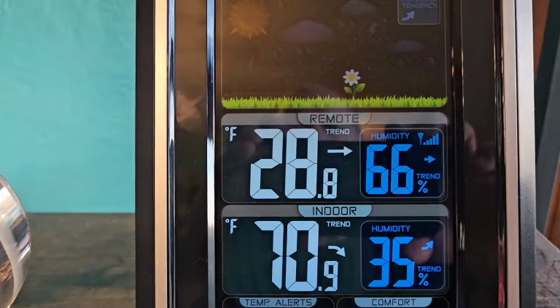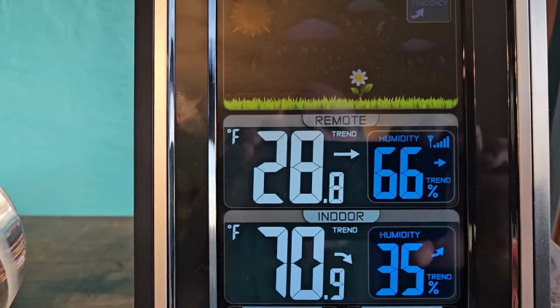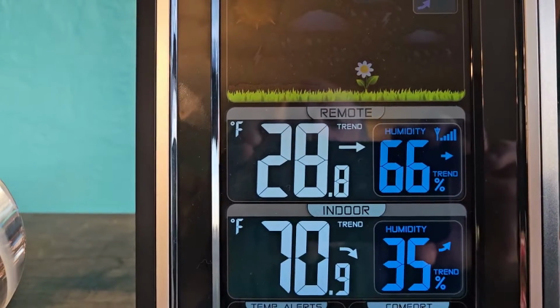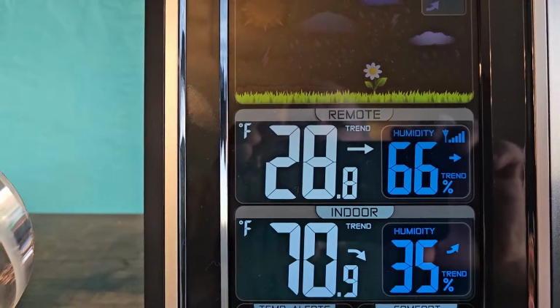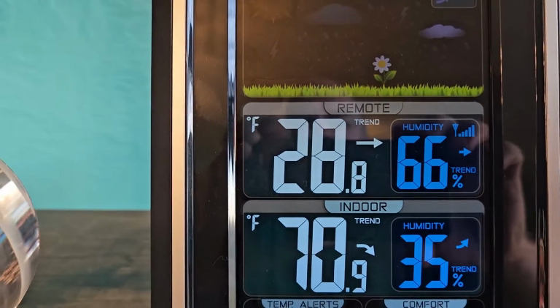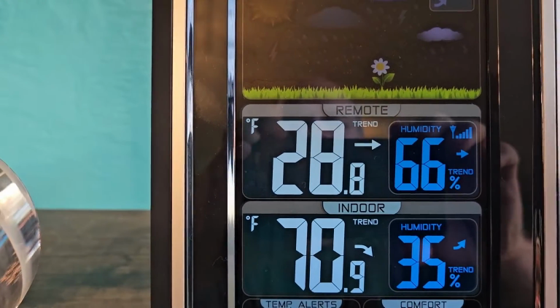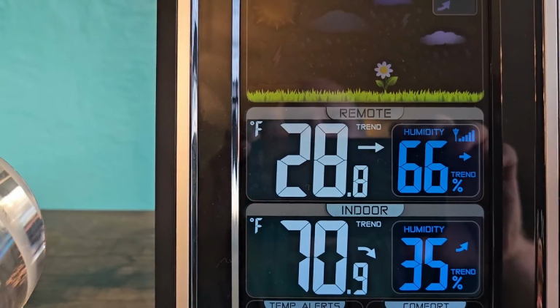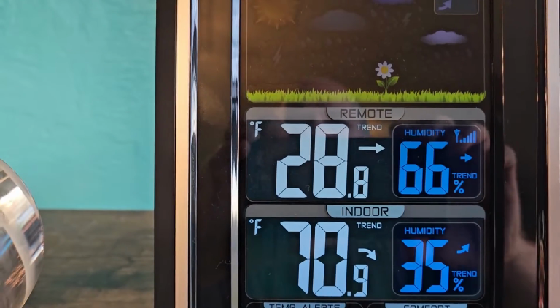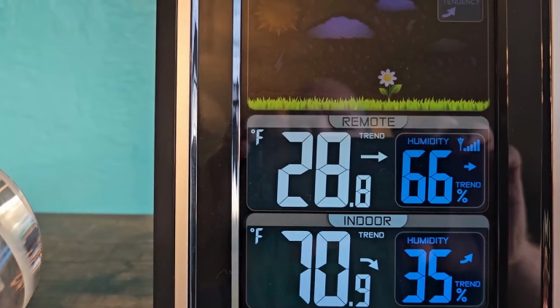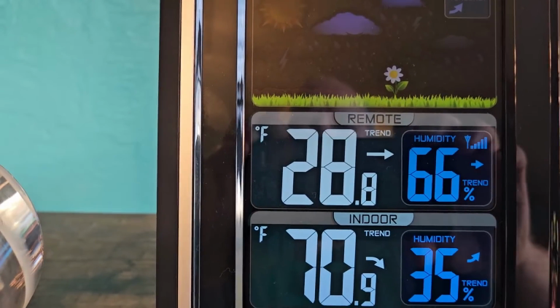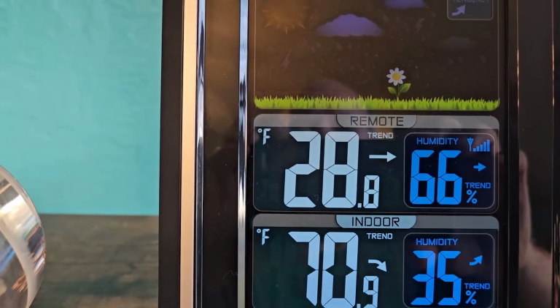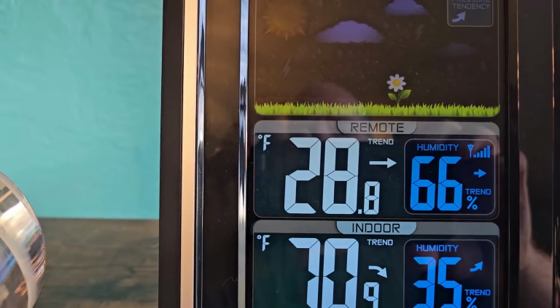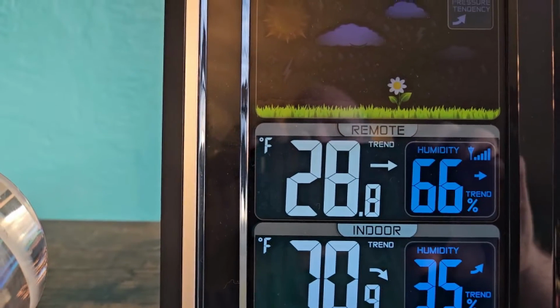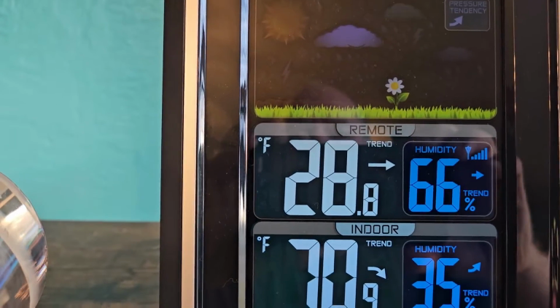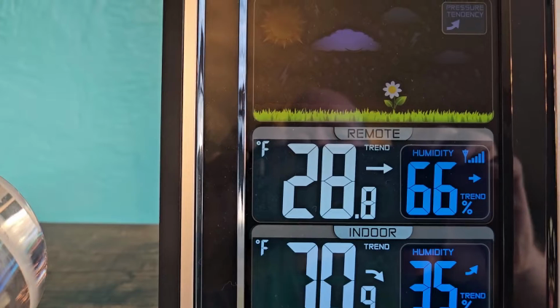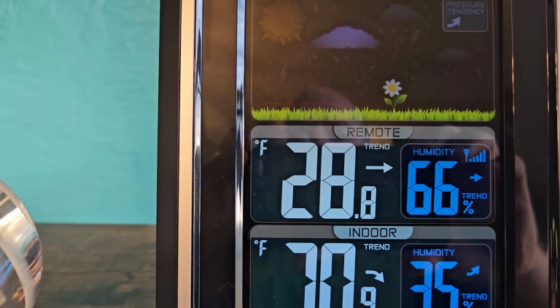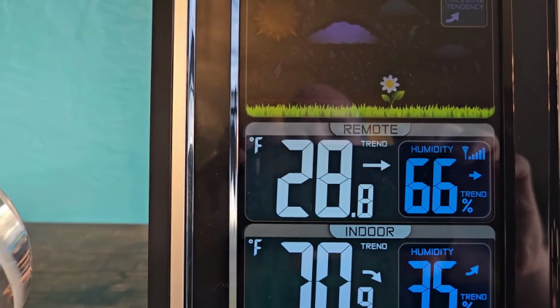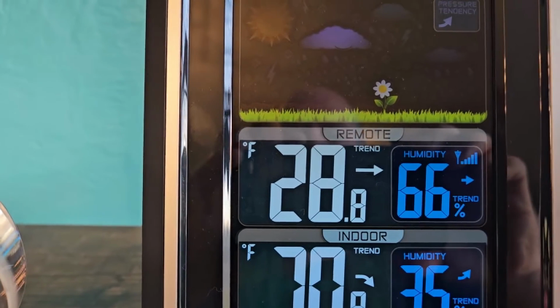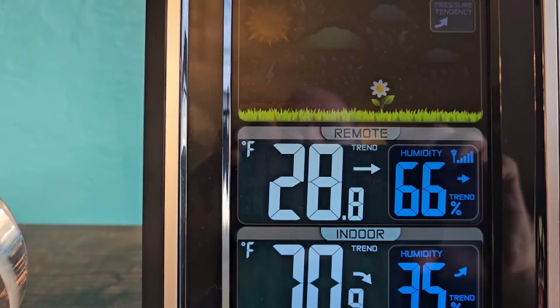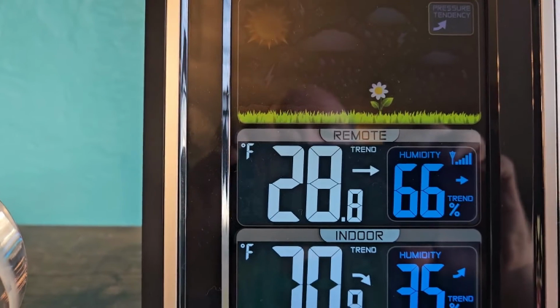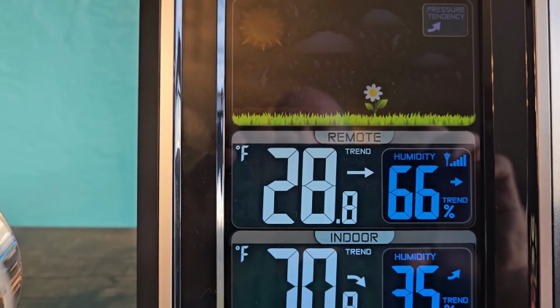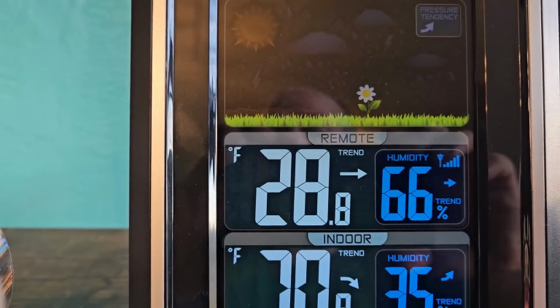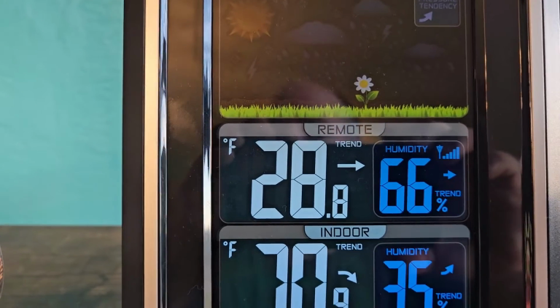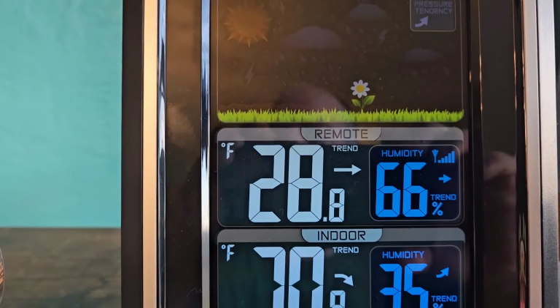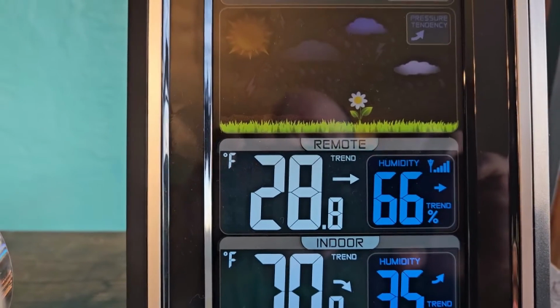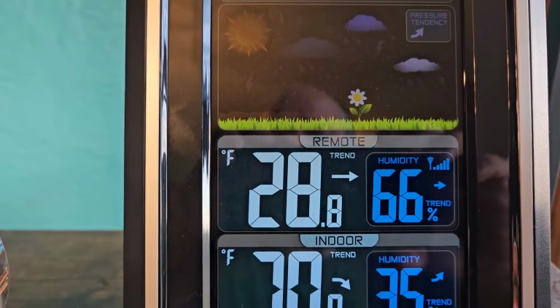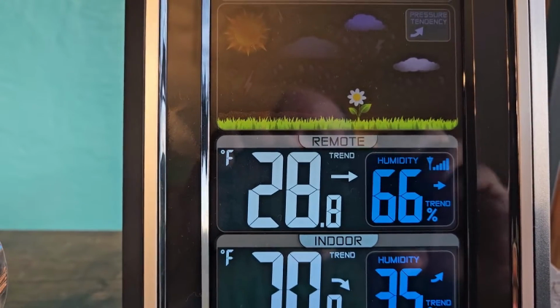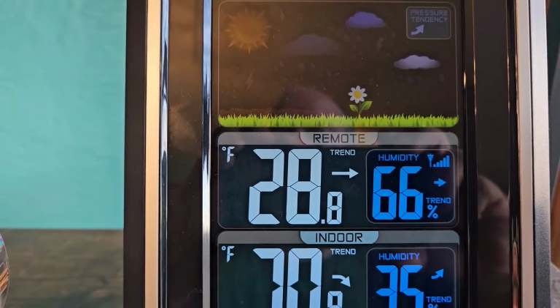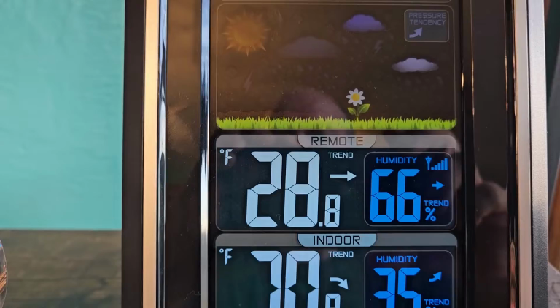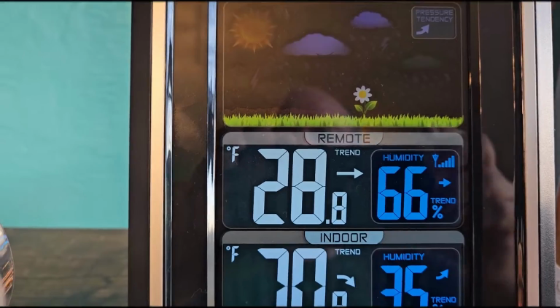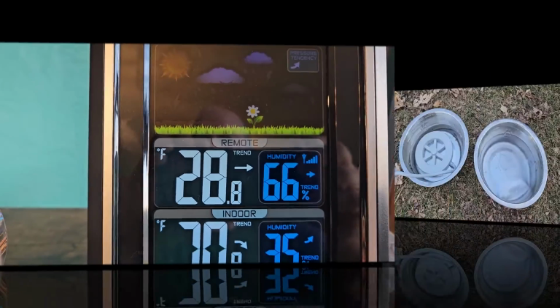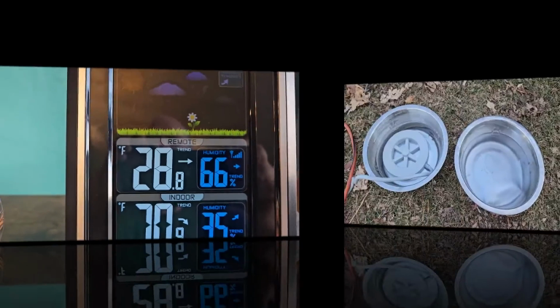As you can see, it is 28 degrees, well below the freezing mark. So we're going to go outside and check these water bowls. We should have one frozen and one thawed. Let's find out.